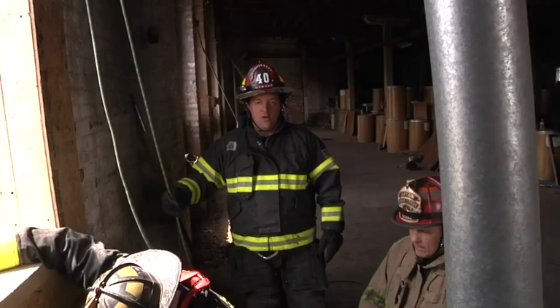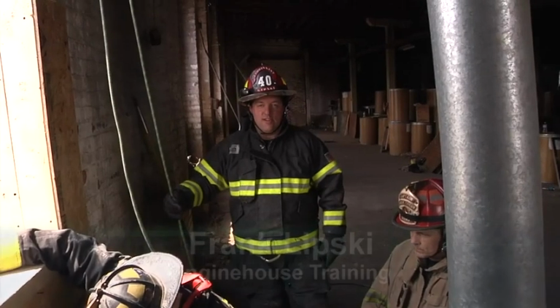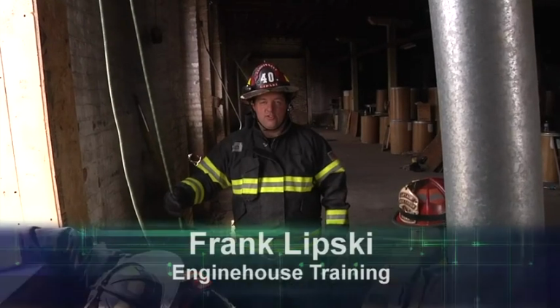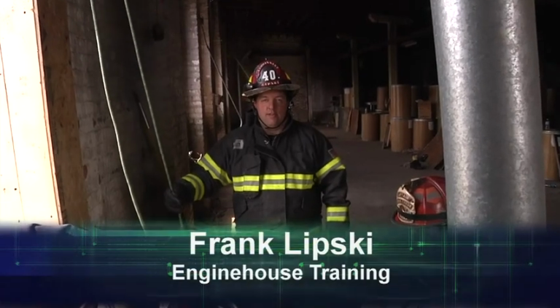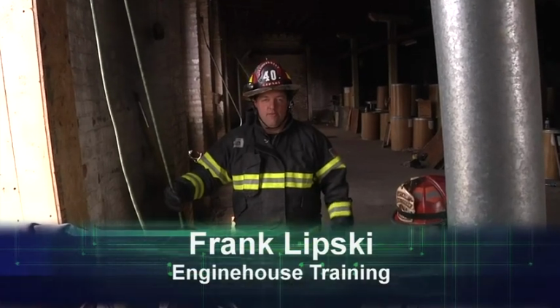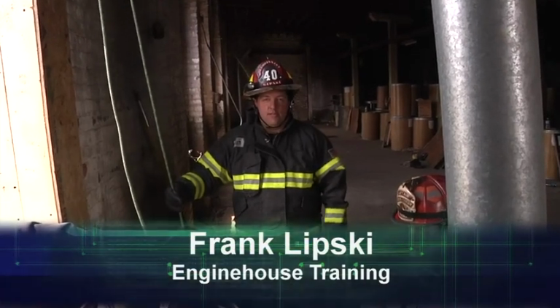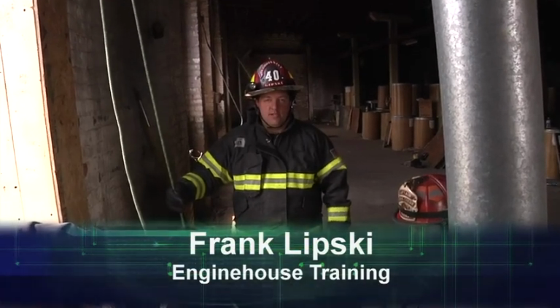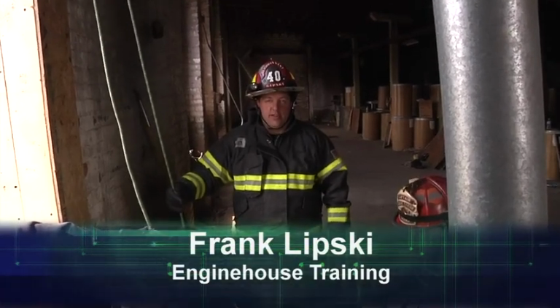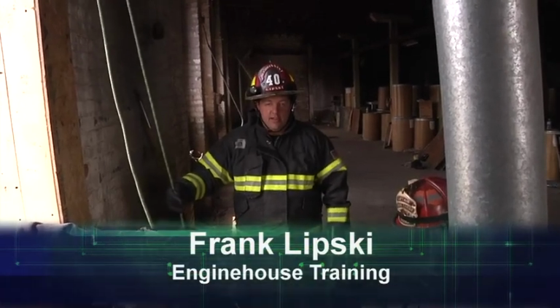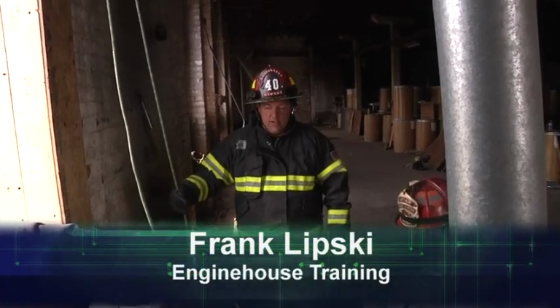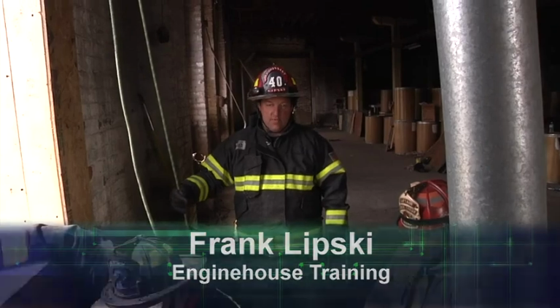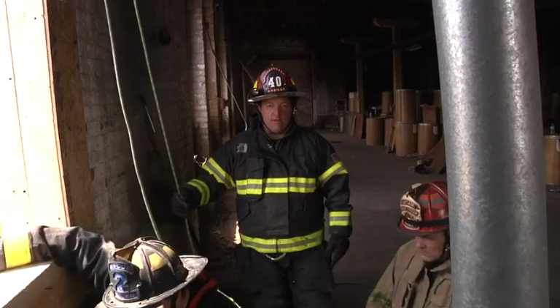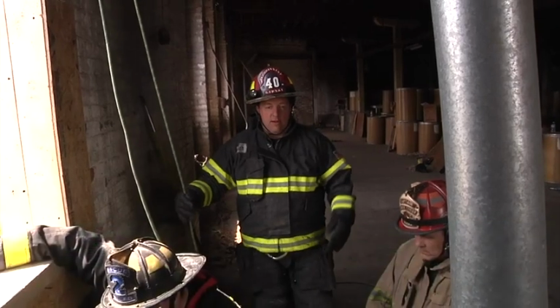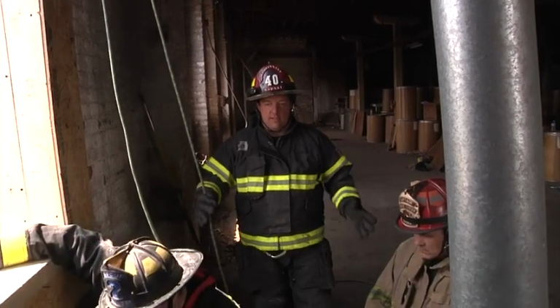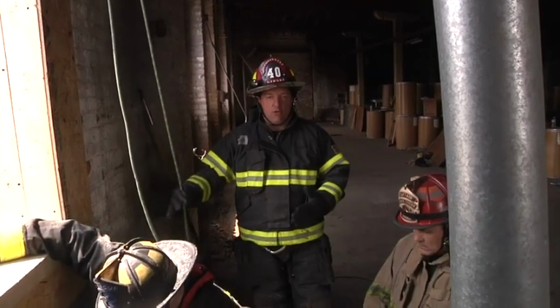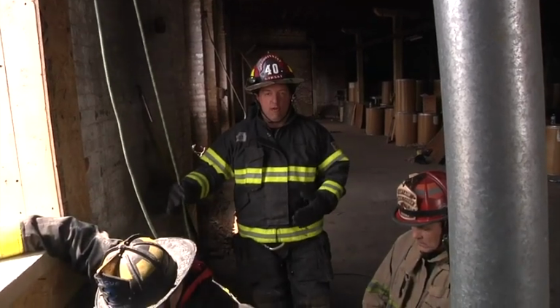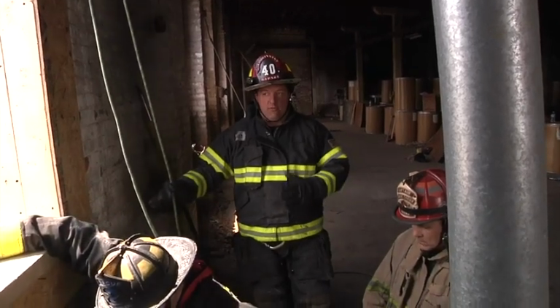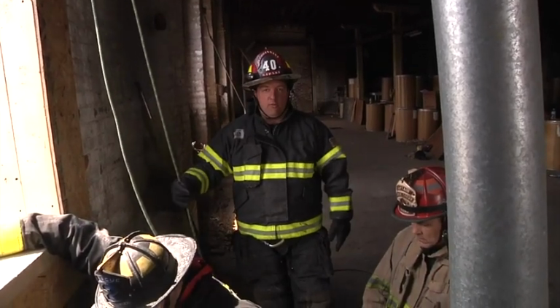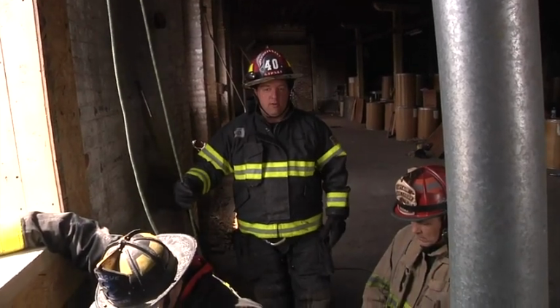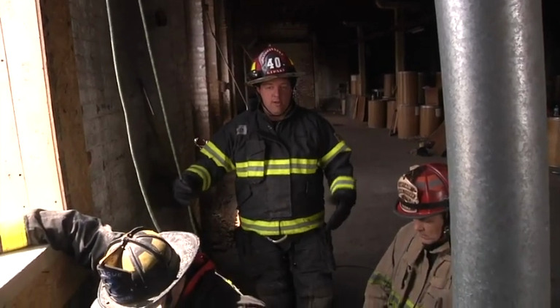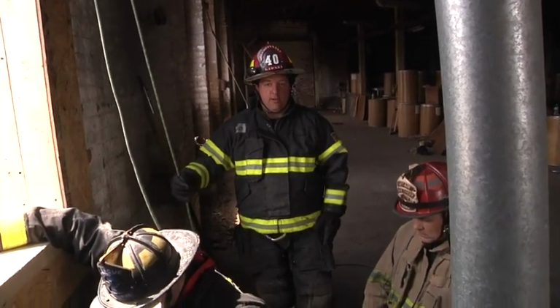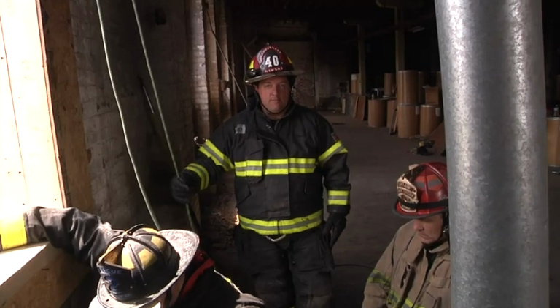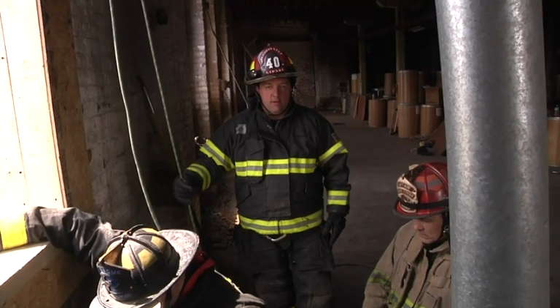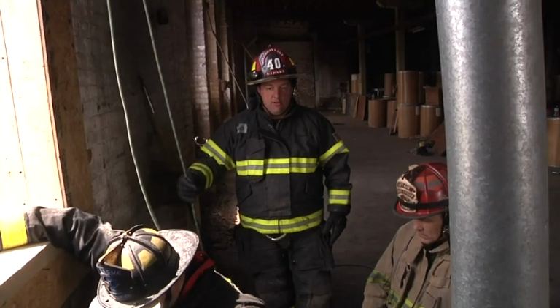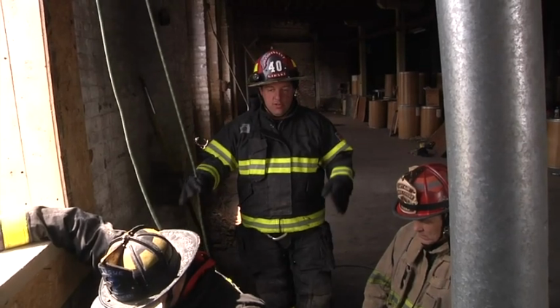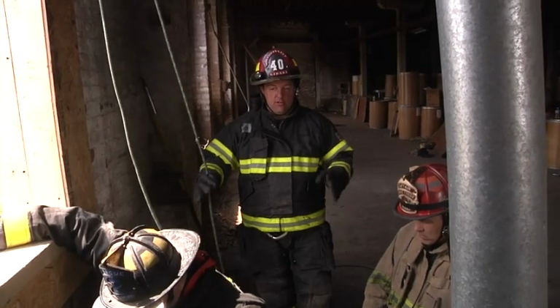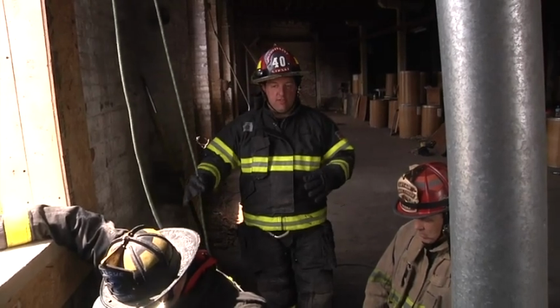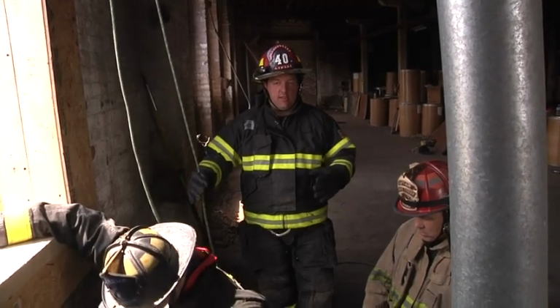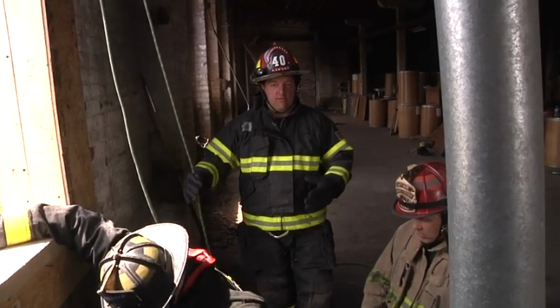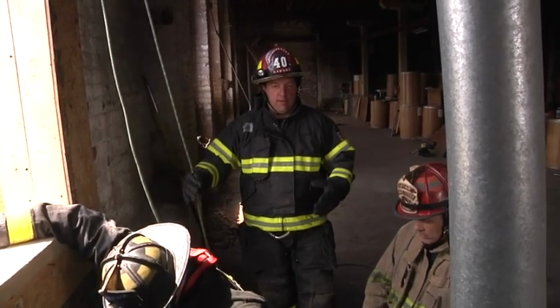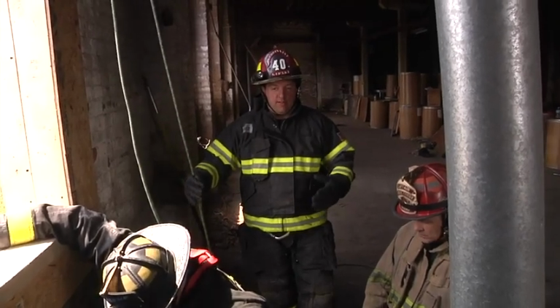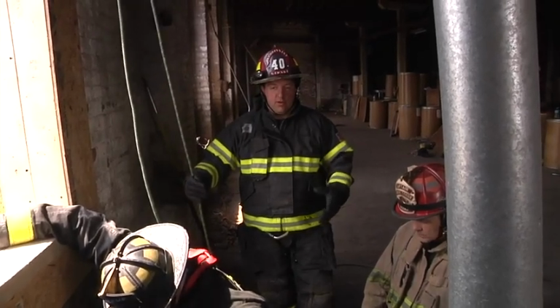Welcome to Fire Engineering Training Minutes. I'm Frank Lipski with Engine House Training. In this video segment, we're going to talk about getting an entire crew out of an upper floor window and doing a bailout. Now, there are a few things you're going to do differently than an individual bailout in this situation.